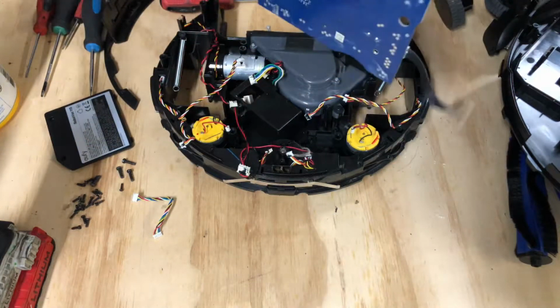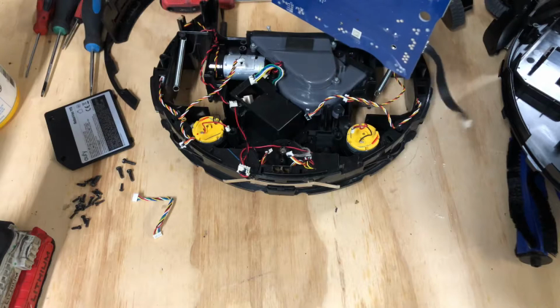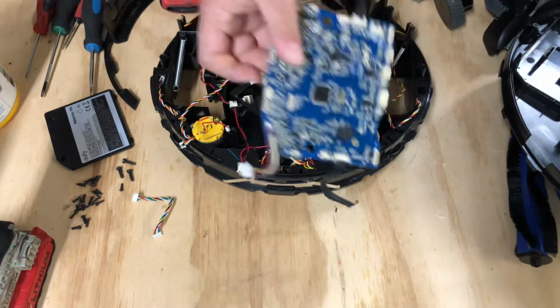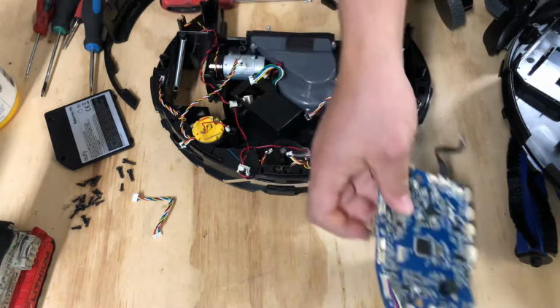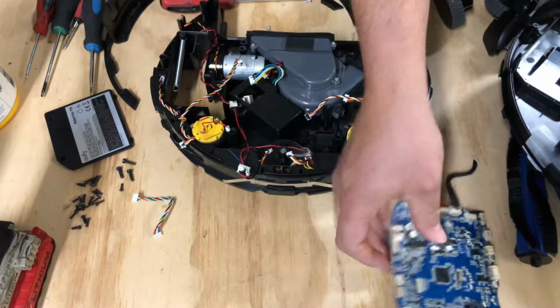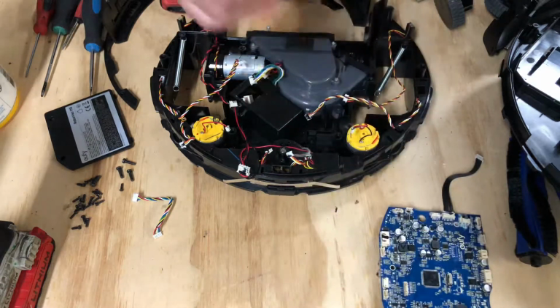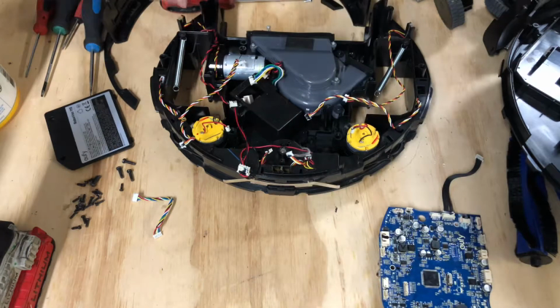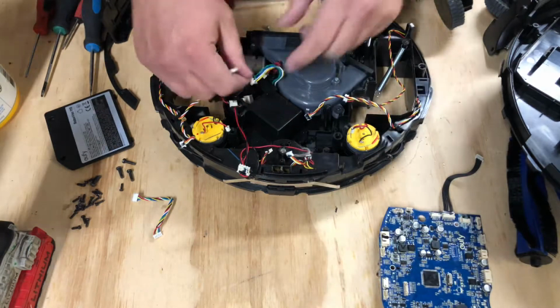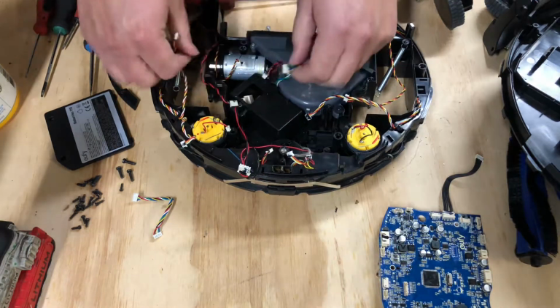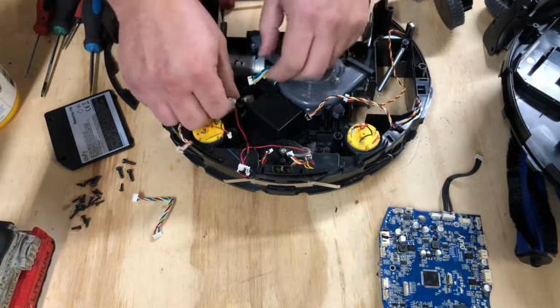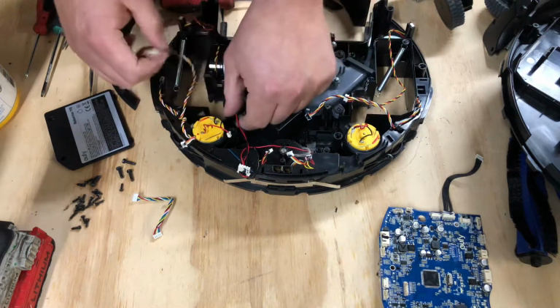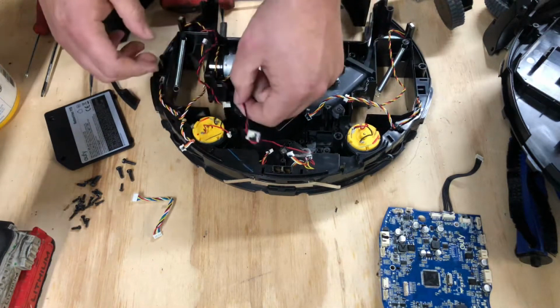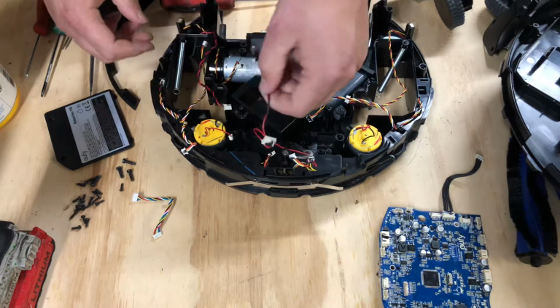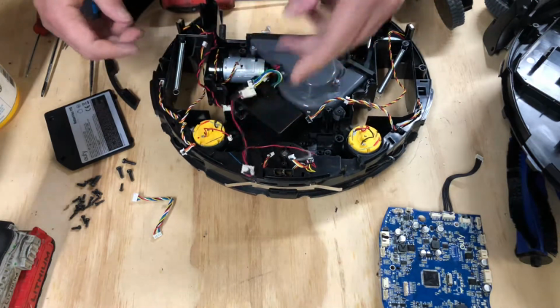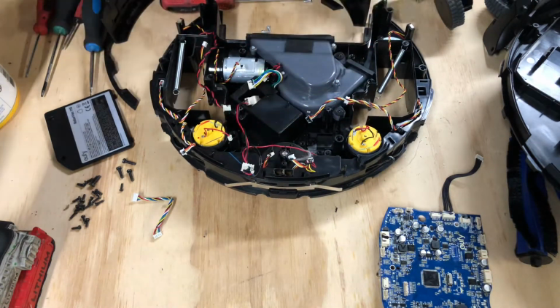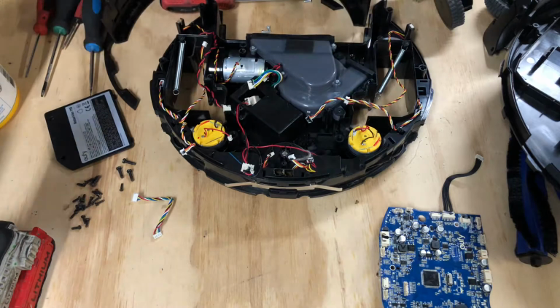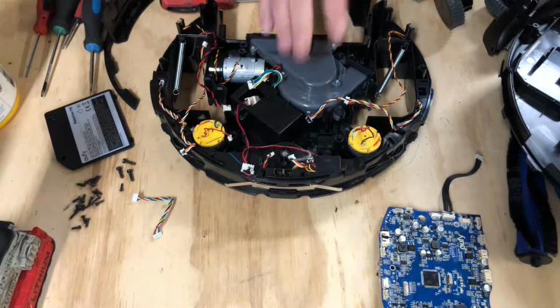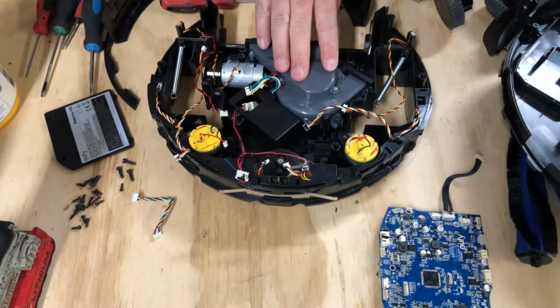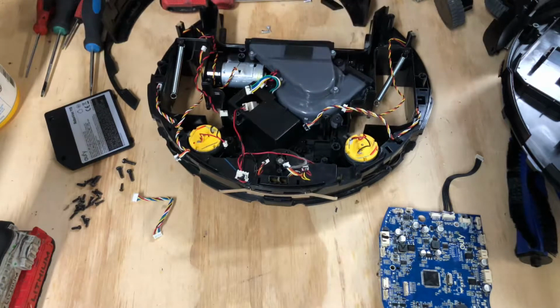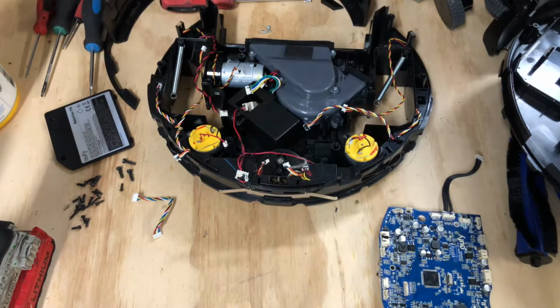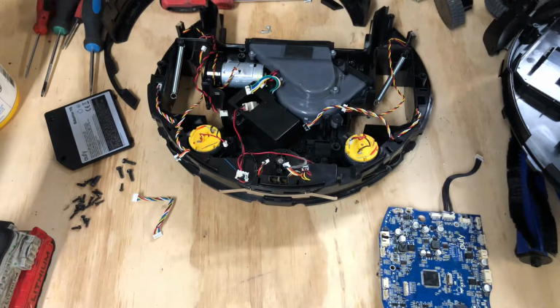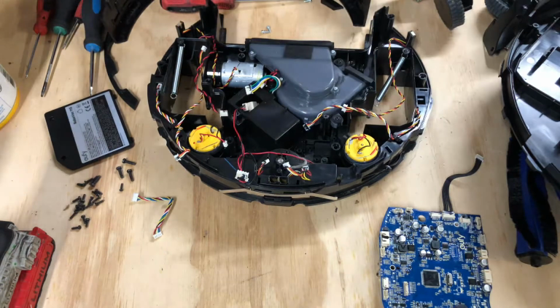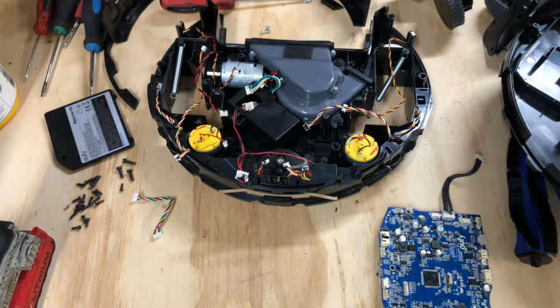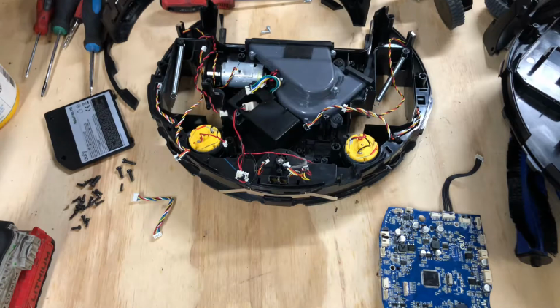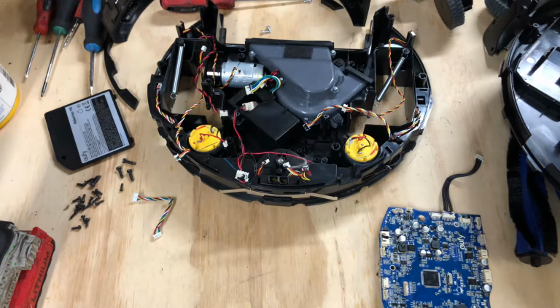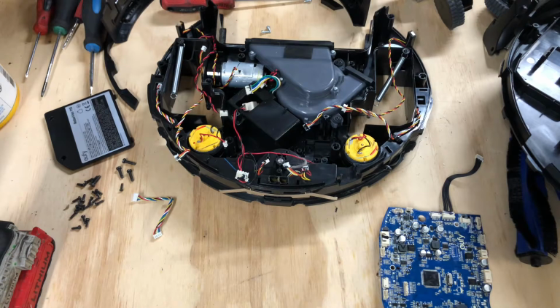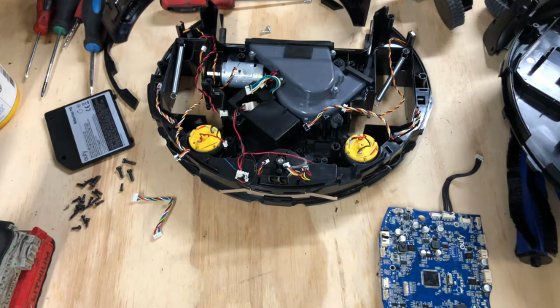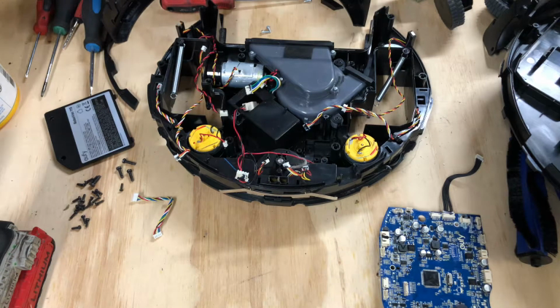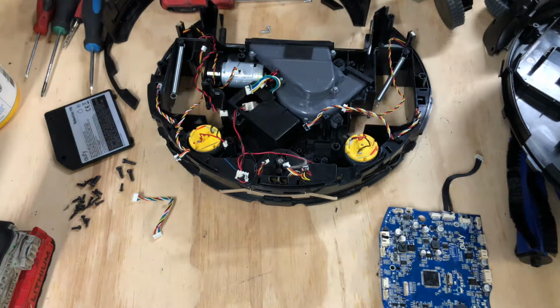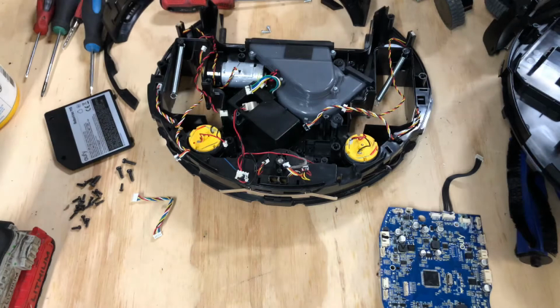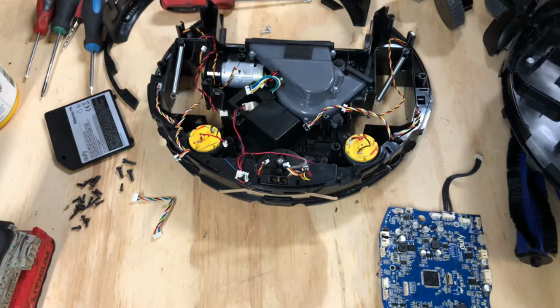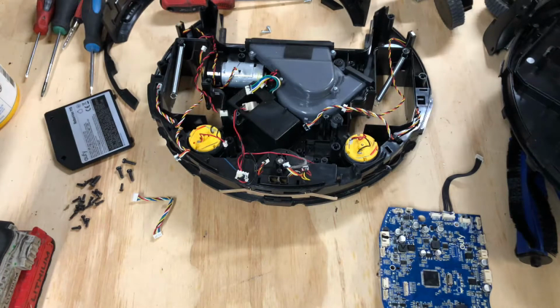Get your replacement part and change that out. All right guys, check out the next video if you want to see how the suction motor is removed, and give this video a like and a thumbs up if it helped you all out.